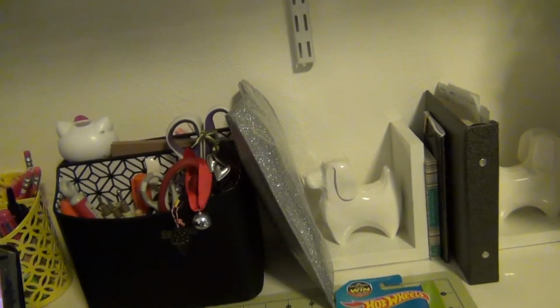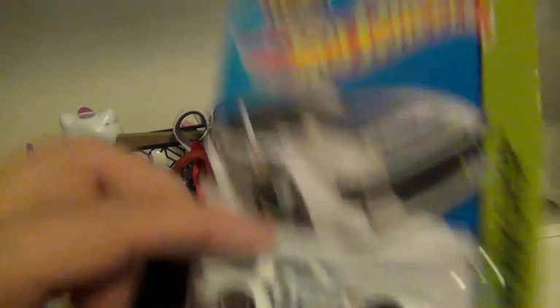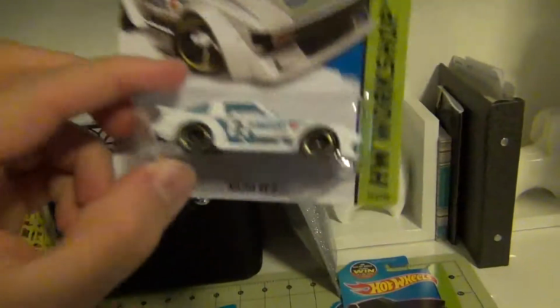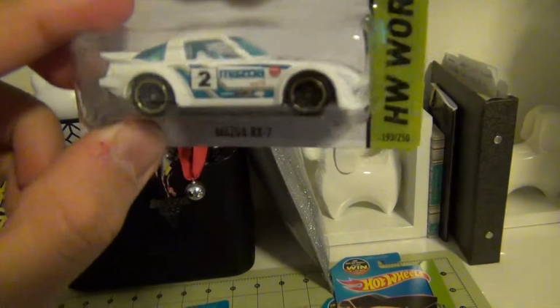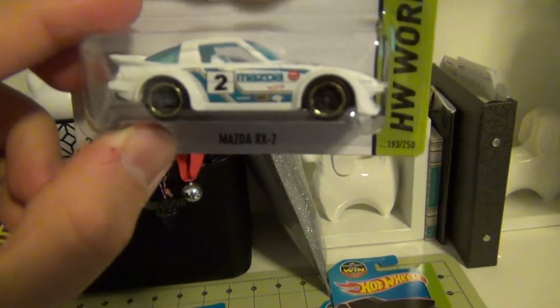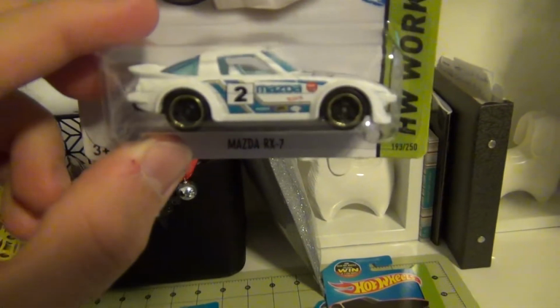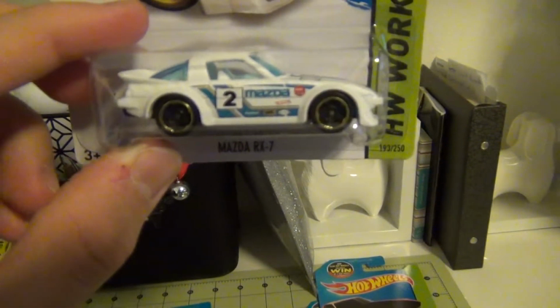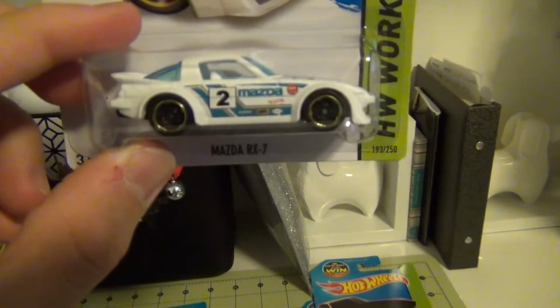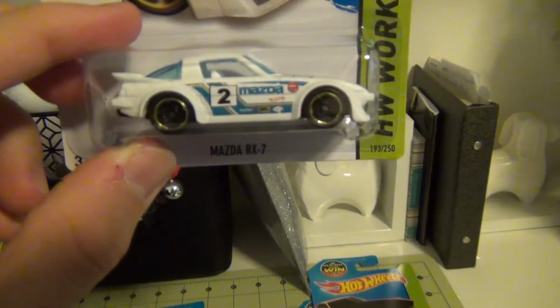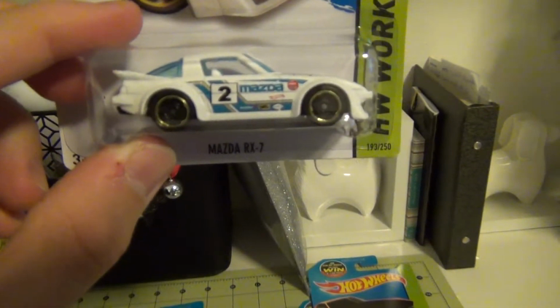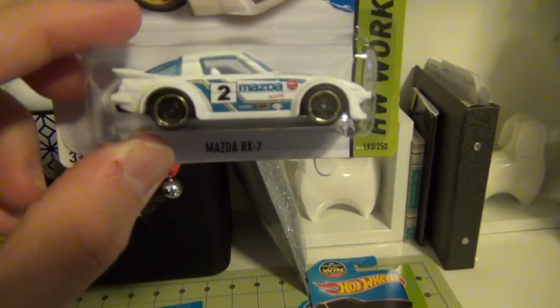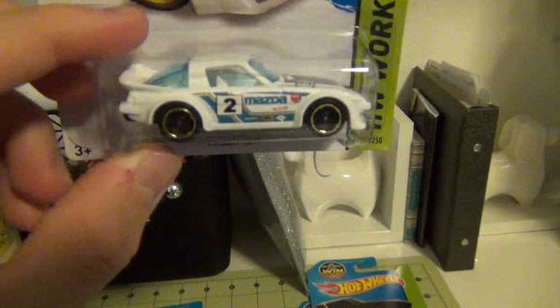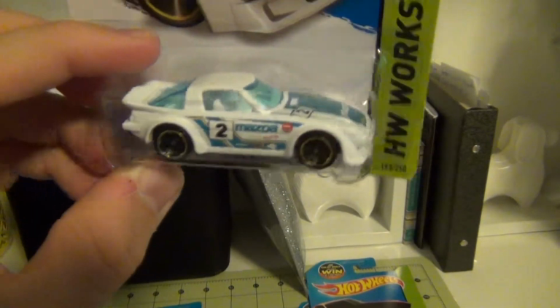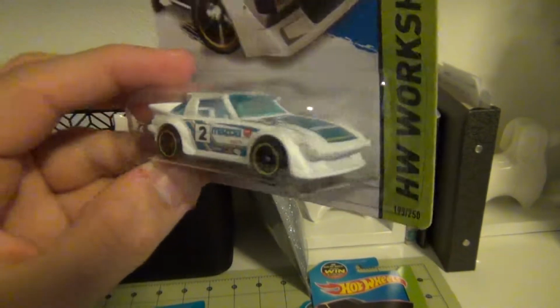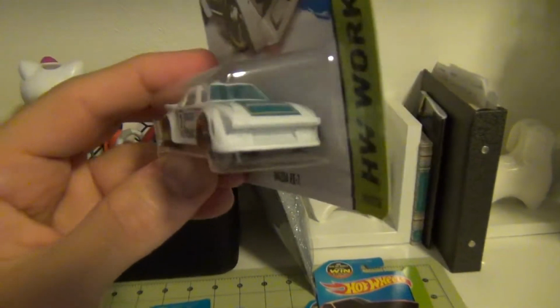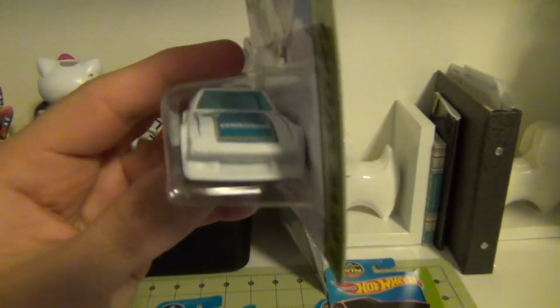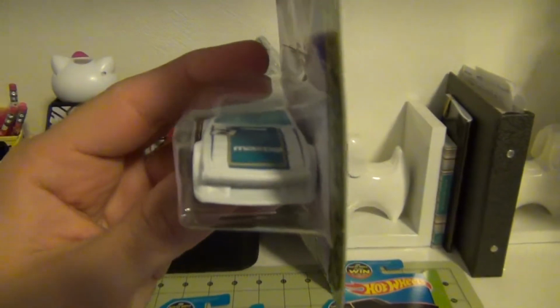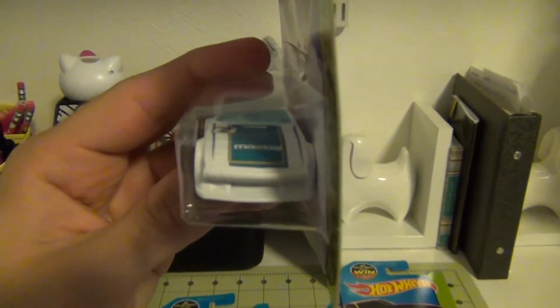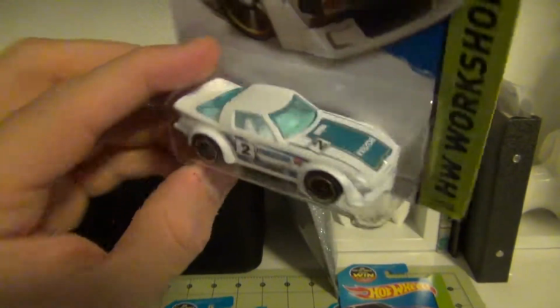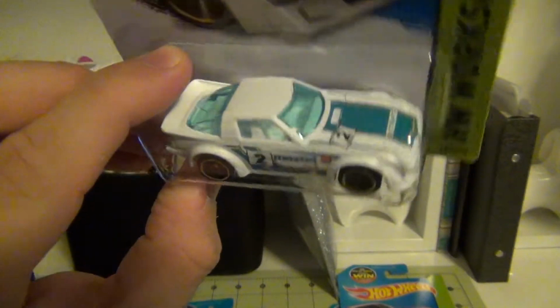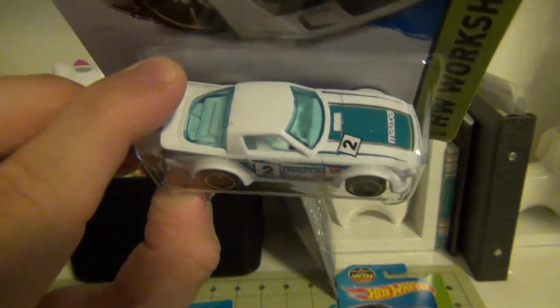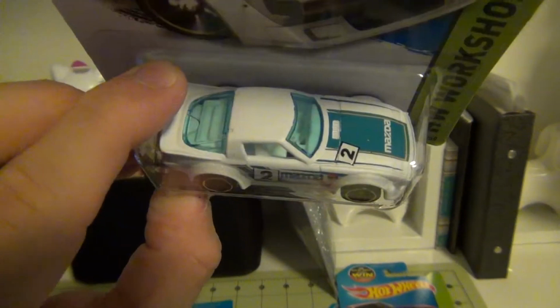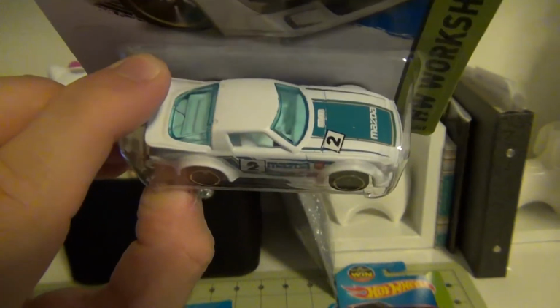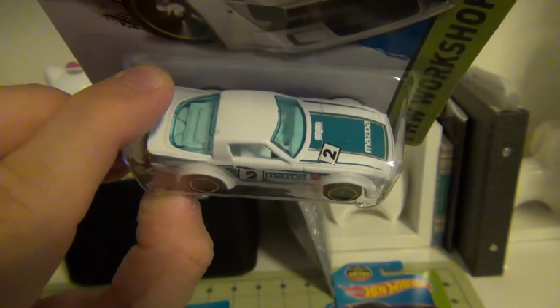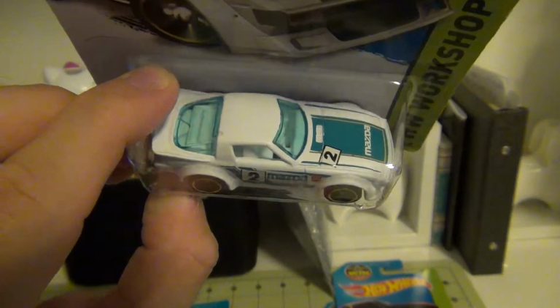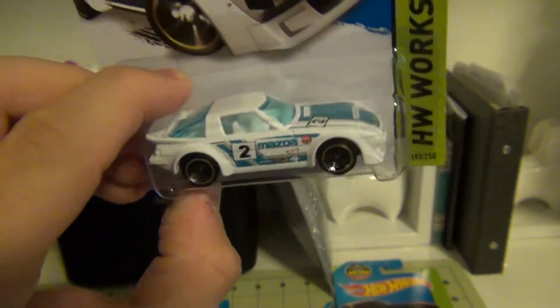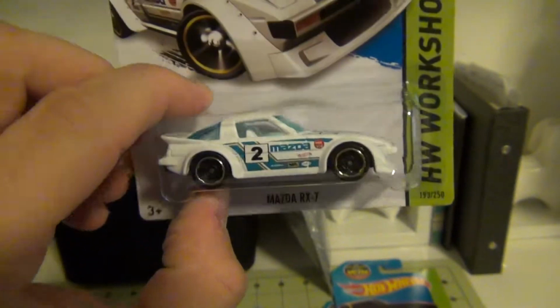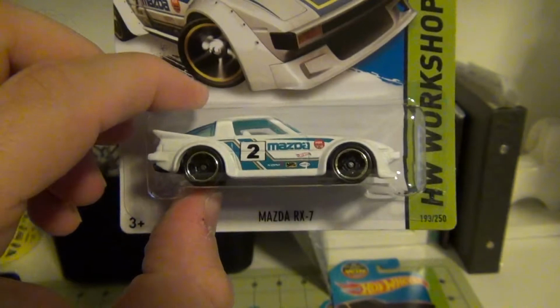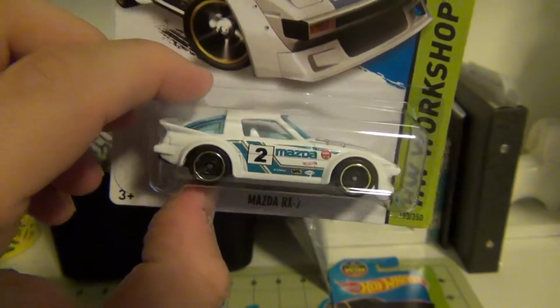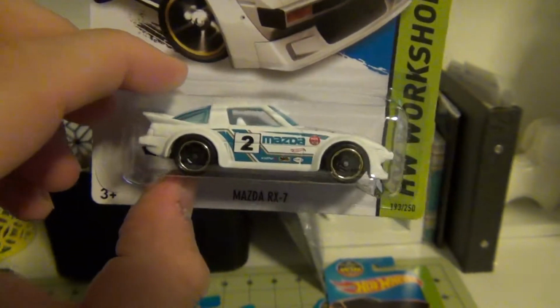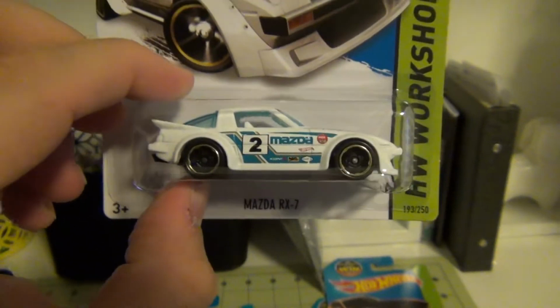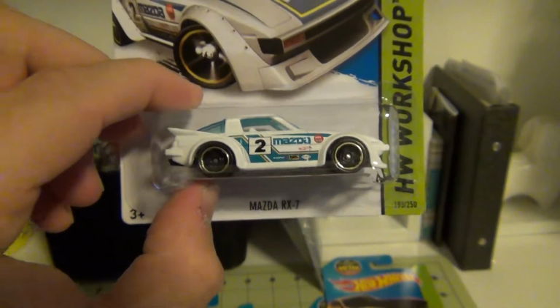This one I also really like — the Mazda RX-7 in a gray-white with light blue details and white interiors.